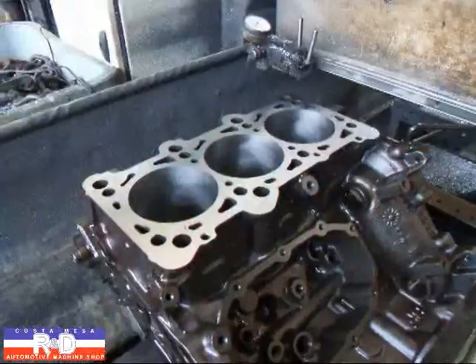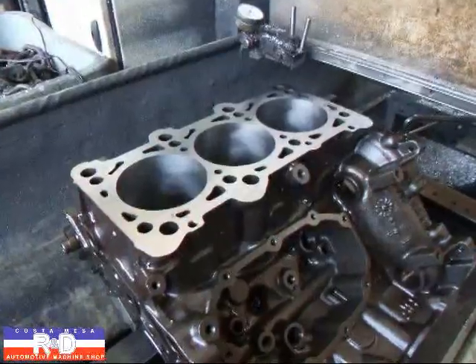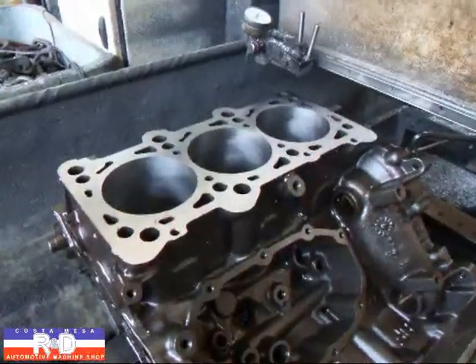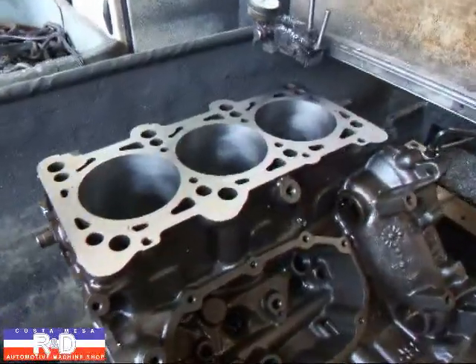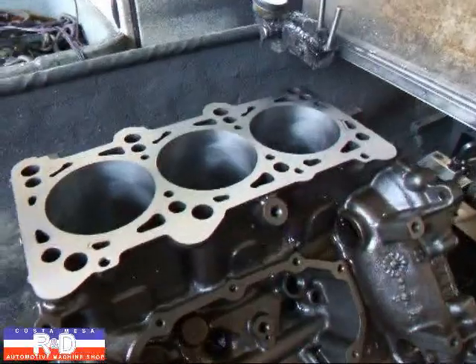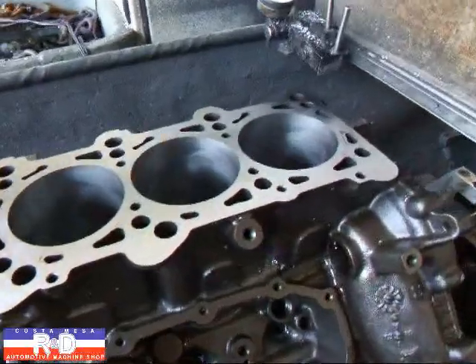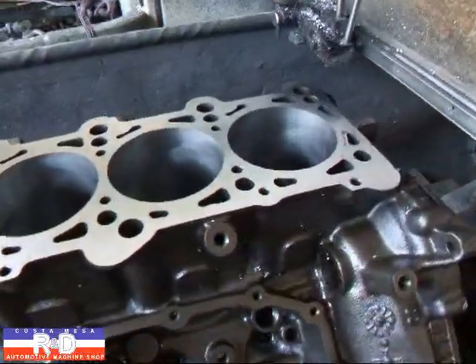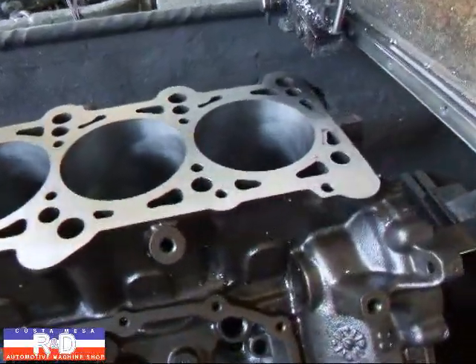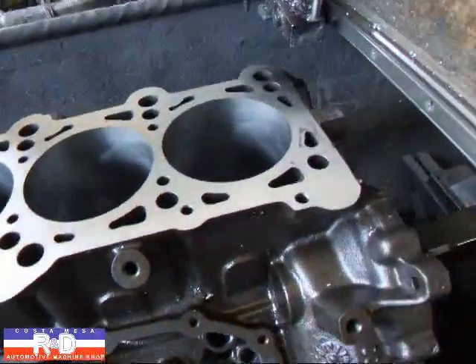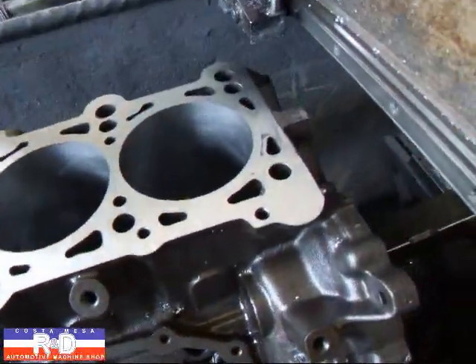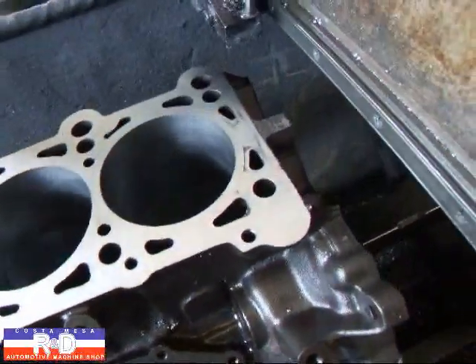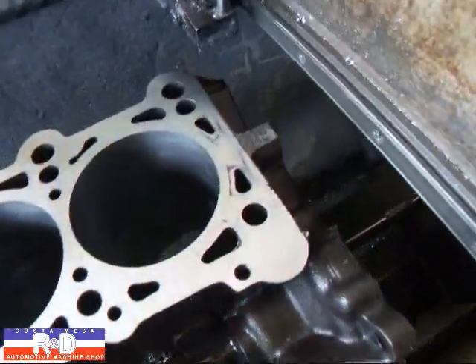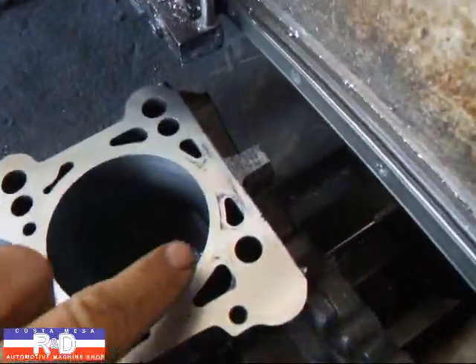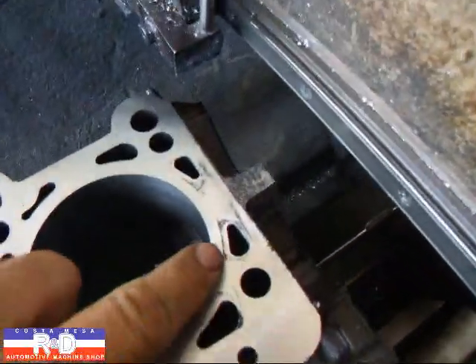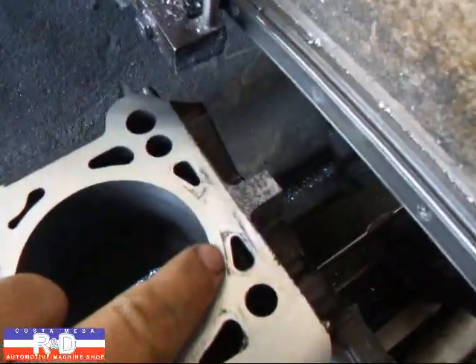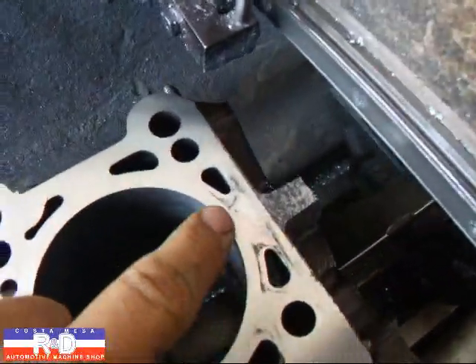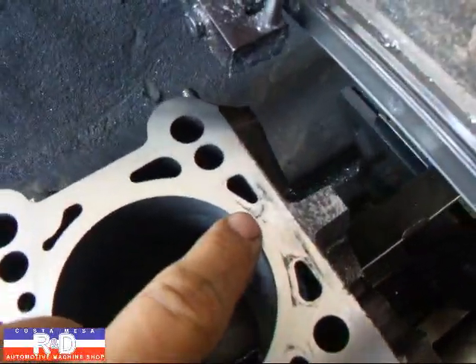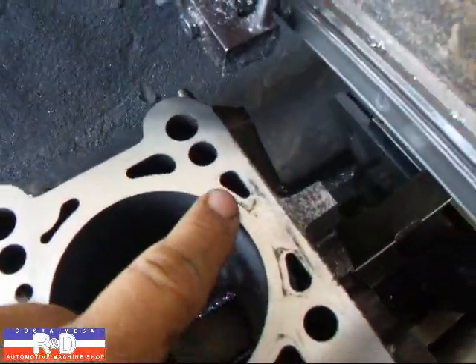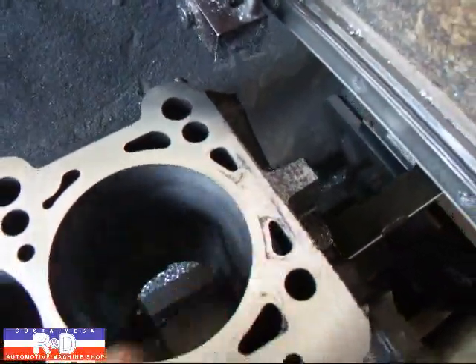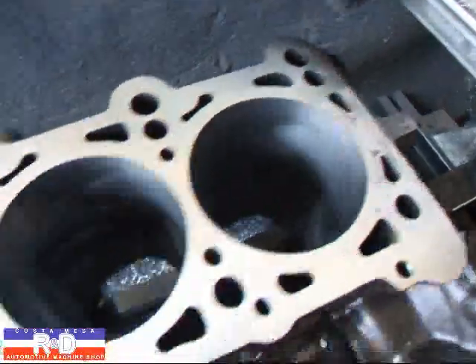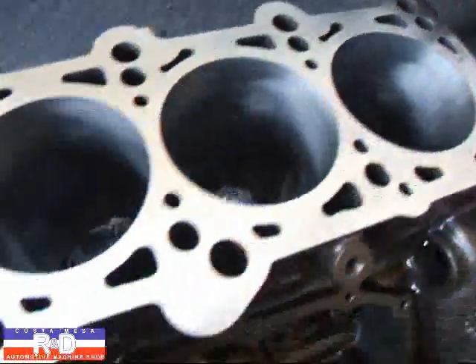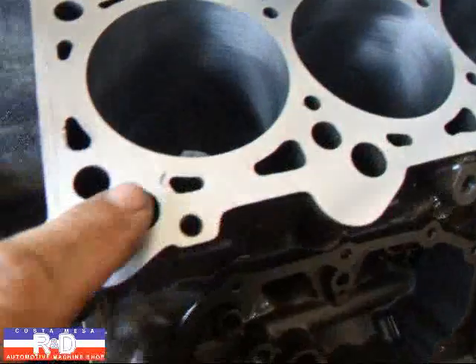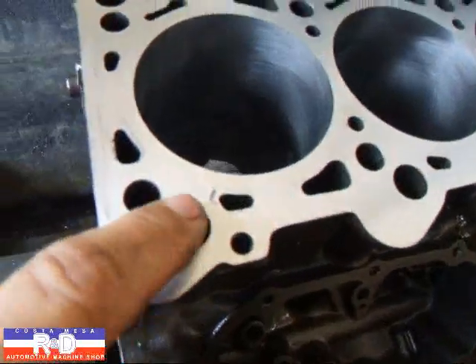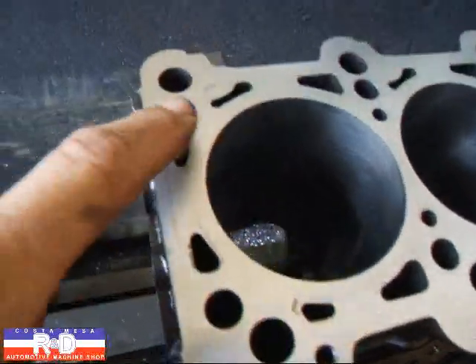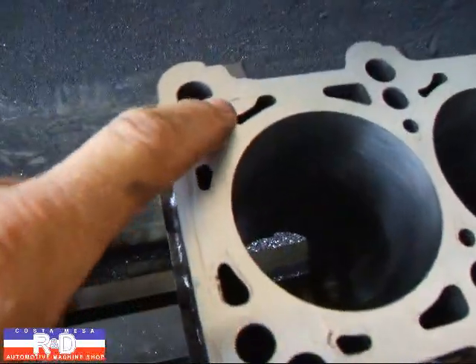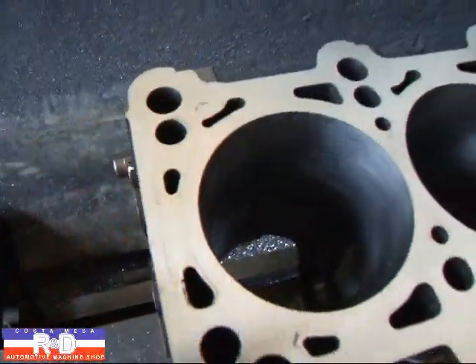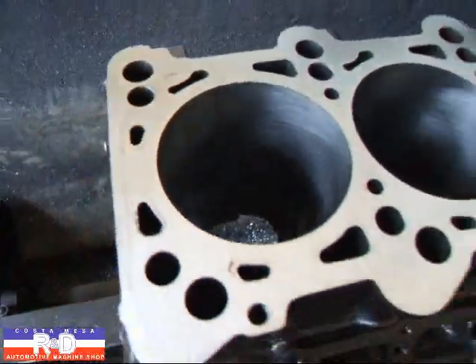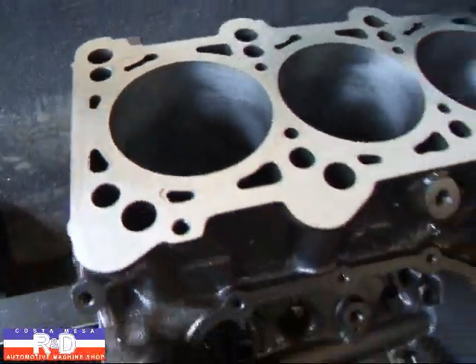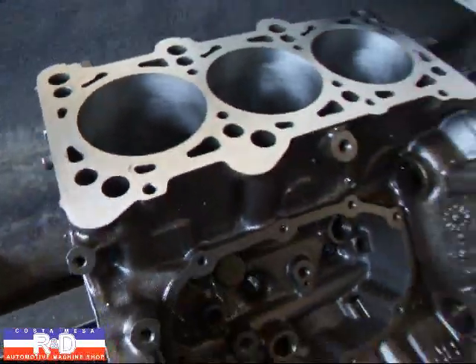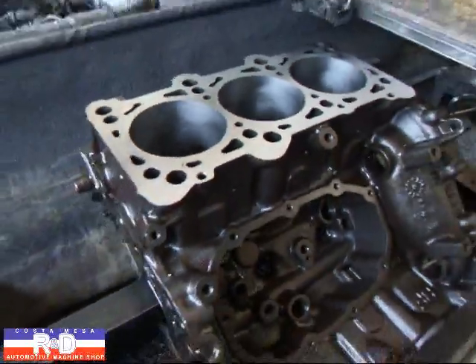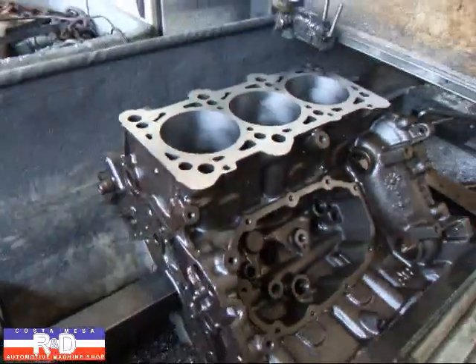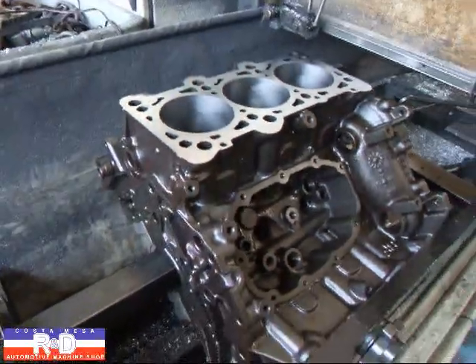All right, we're taking about two thousandths off now and, as you can see, we still have a little darkness over here and here. We'll go ahead and get that cleaned up.